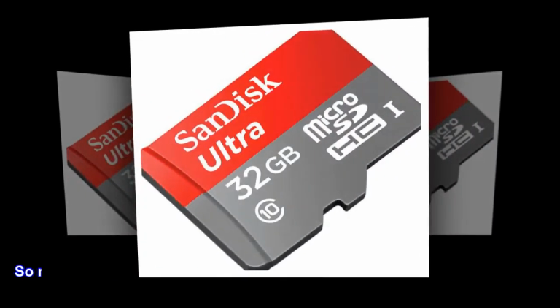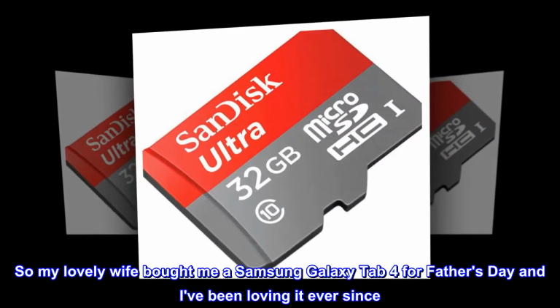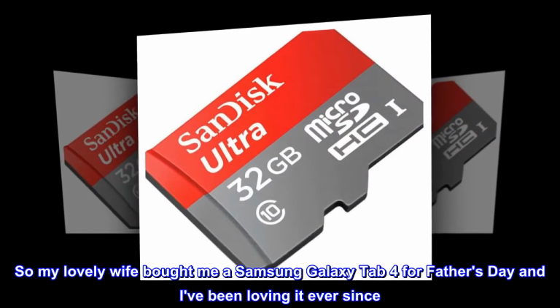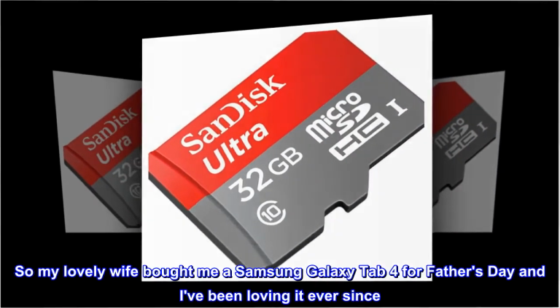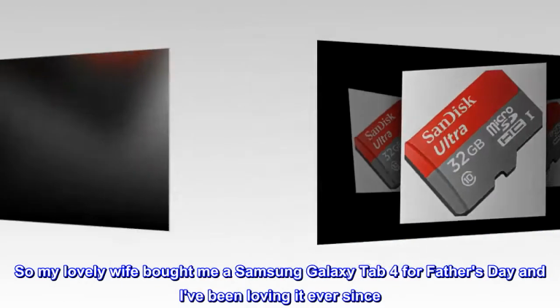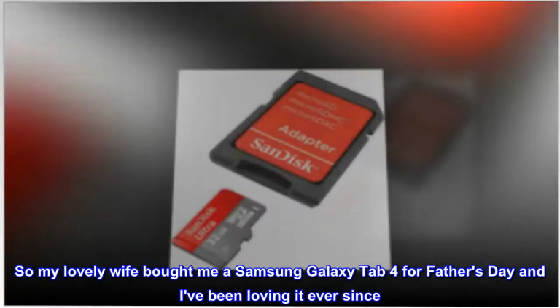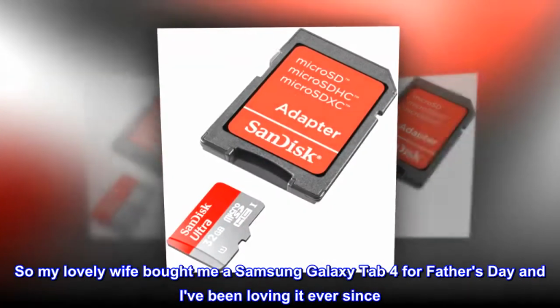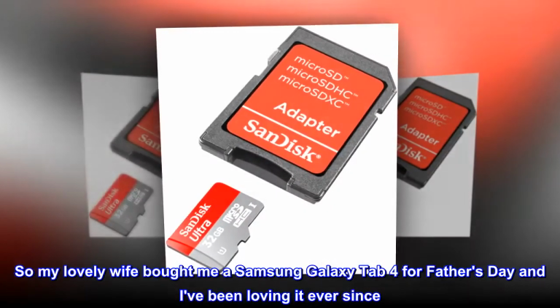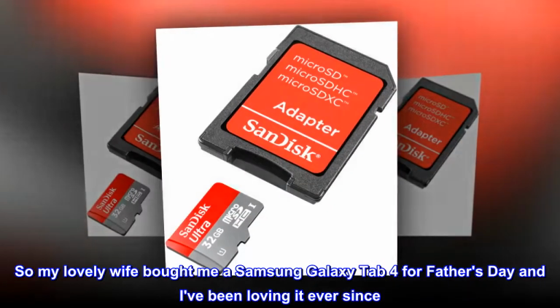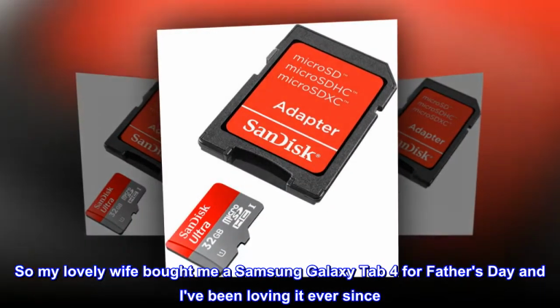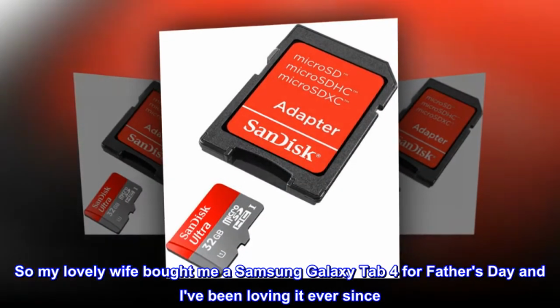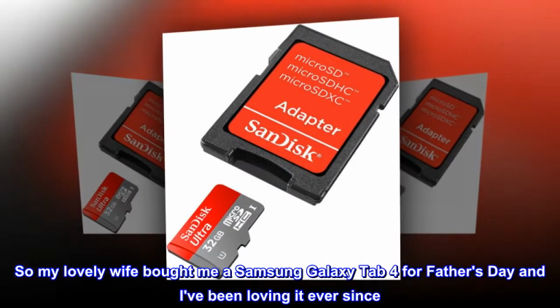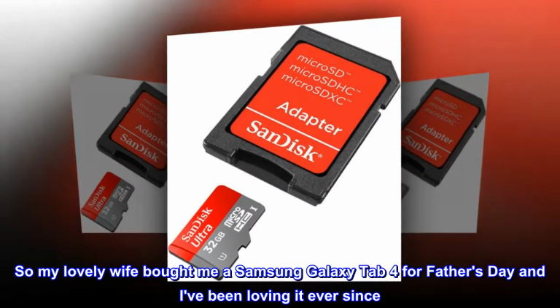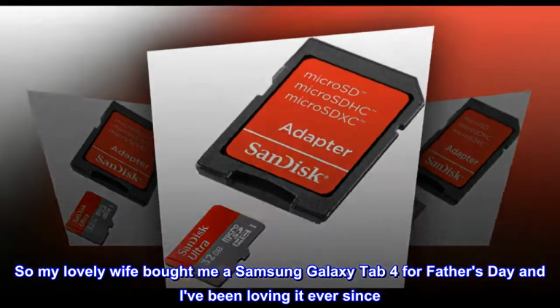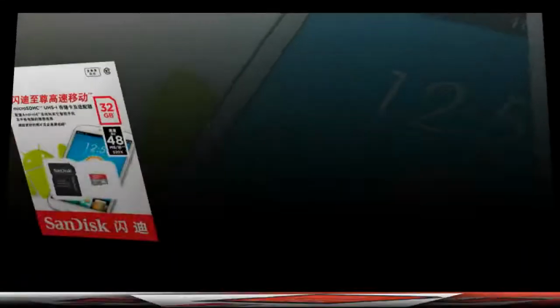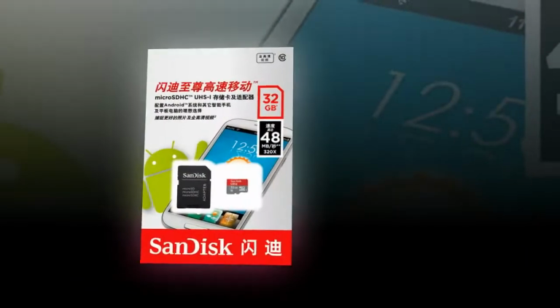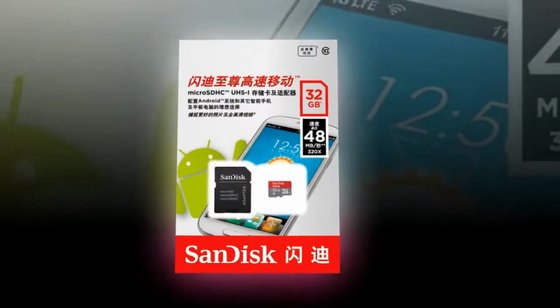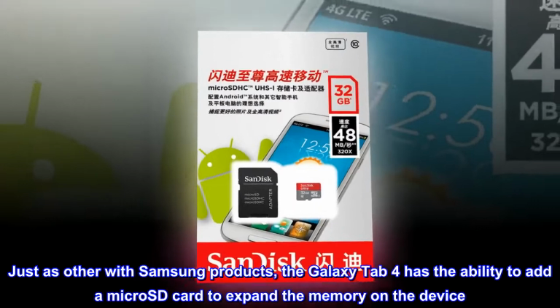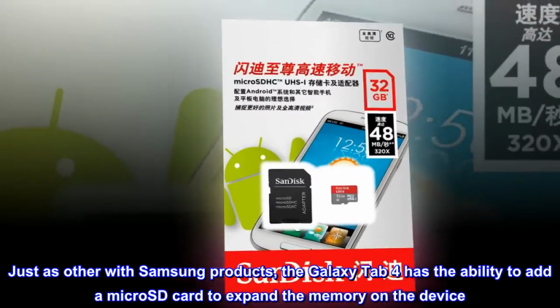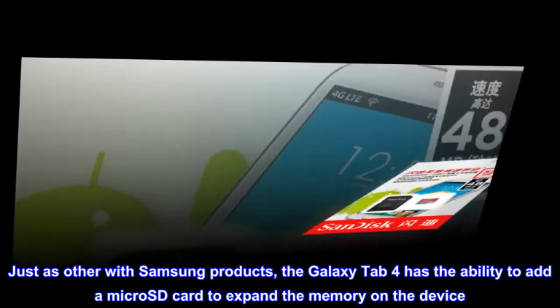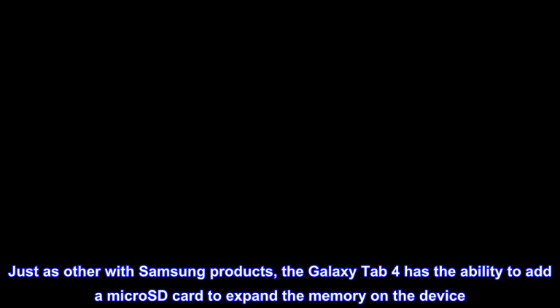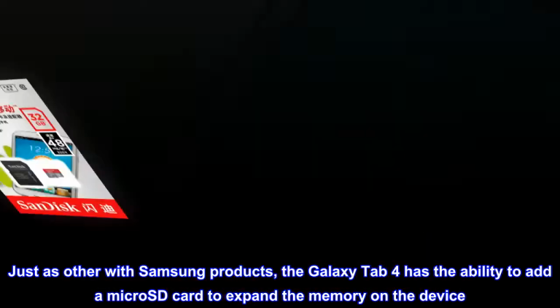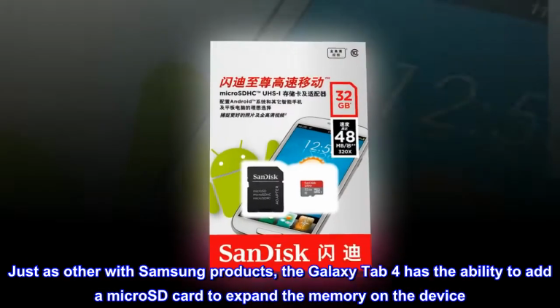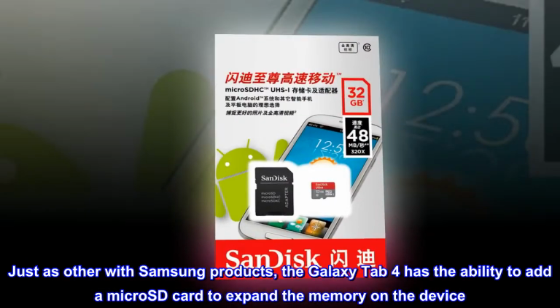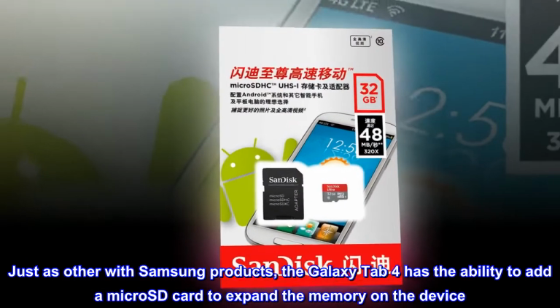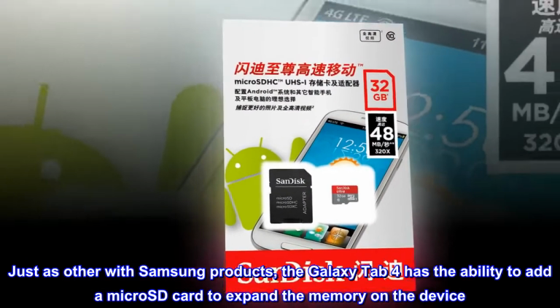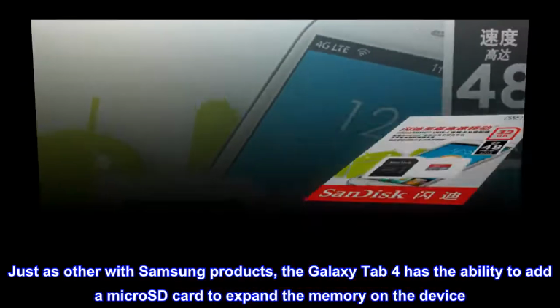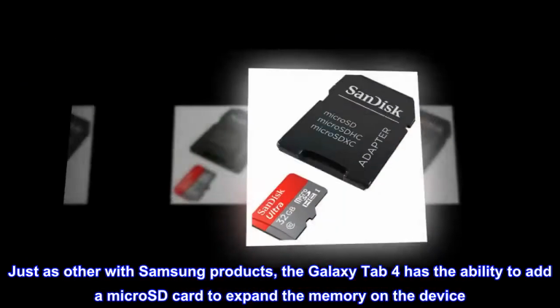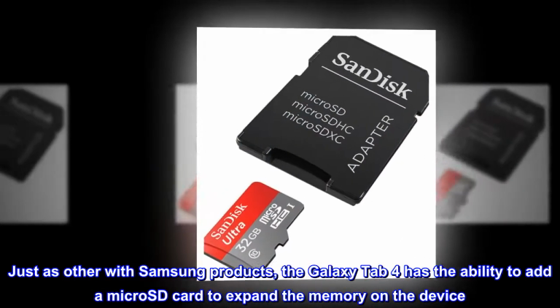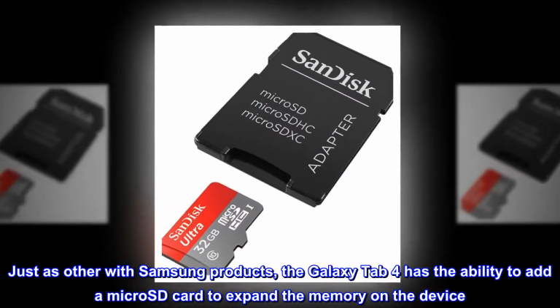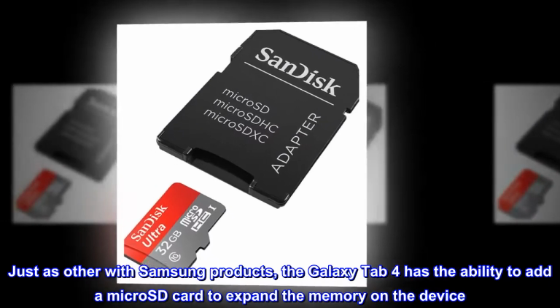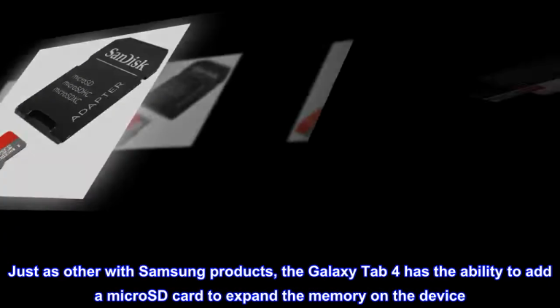My lovely wife bought me a Samsung Galaxy Tab 4 for Father's Day and I've been loving it ever since. Just as with other Samsung products, the Galaxy Tab 4 has the ability to add a microSD card to expand the memory on the device.